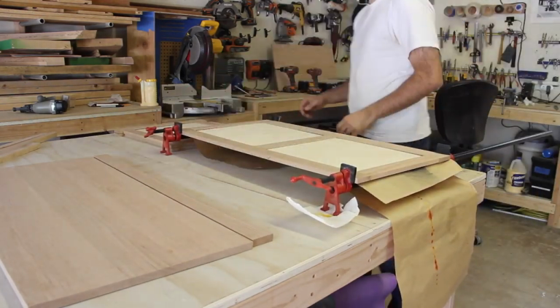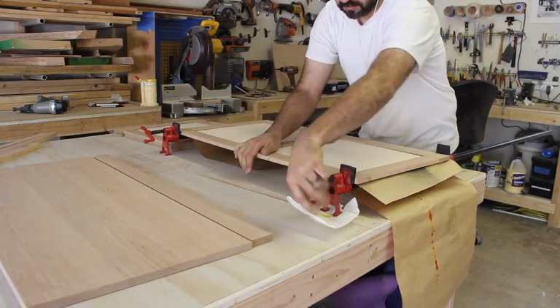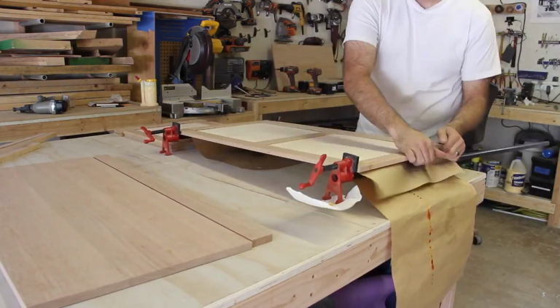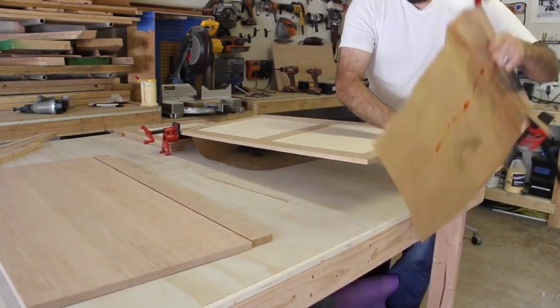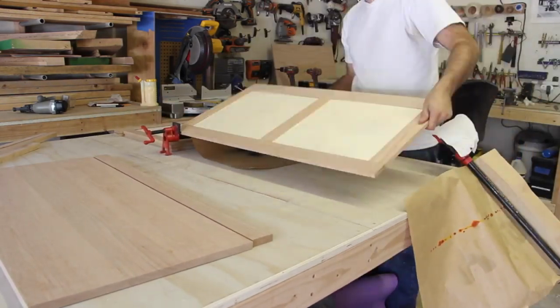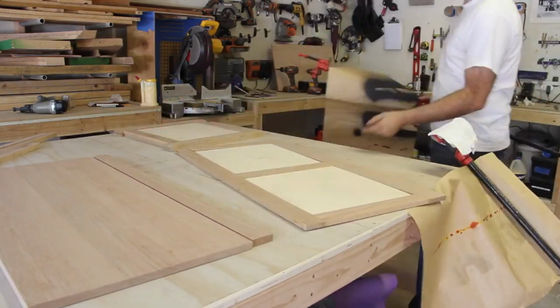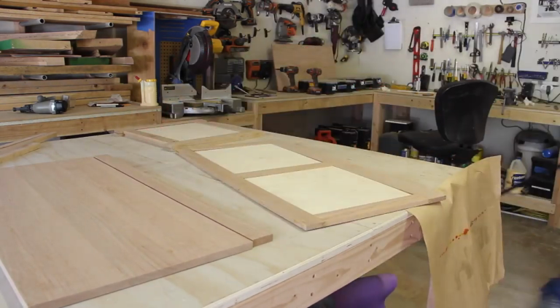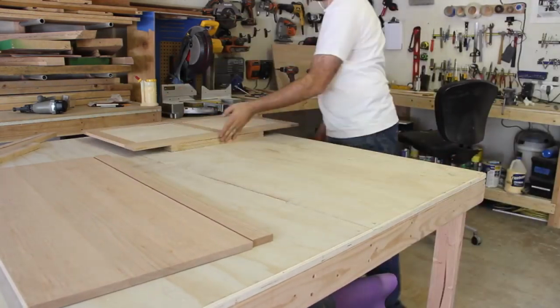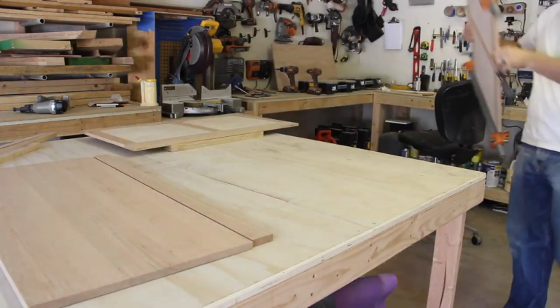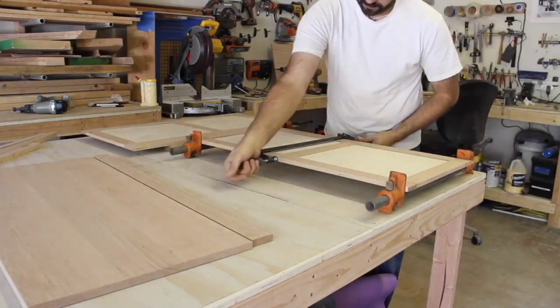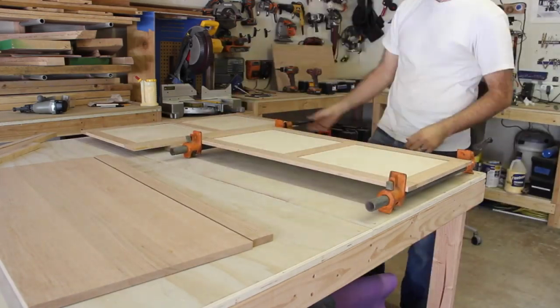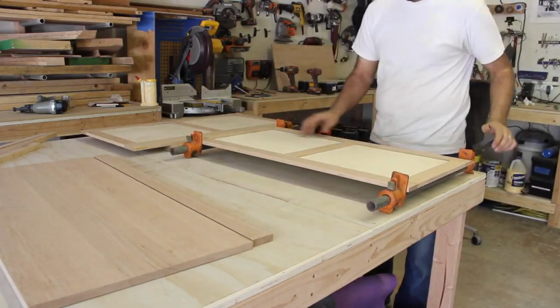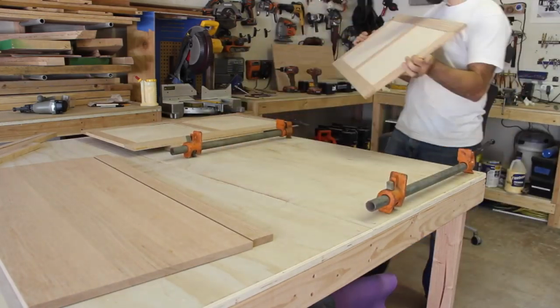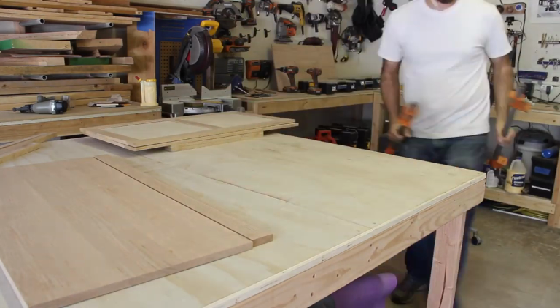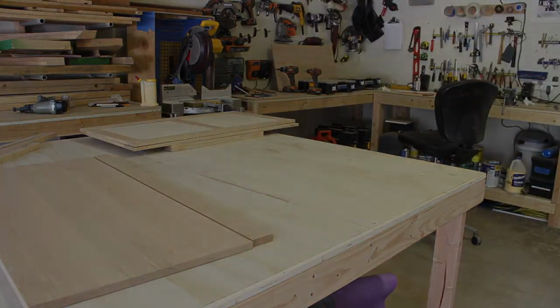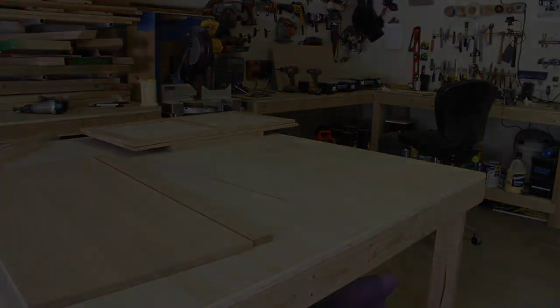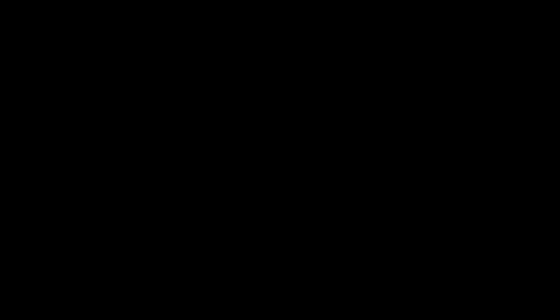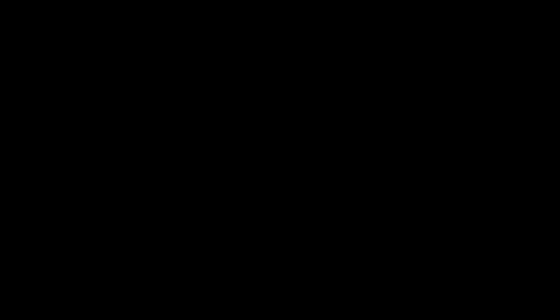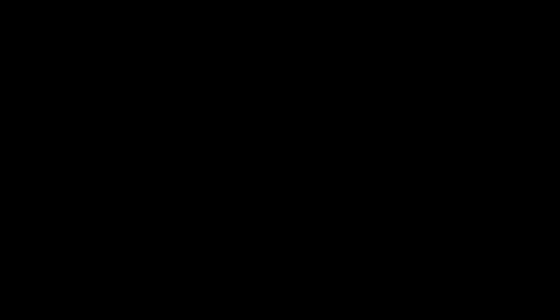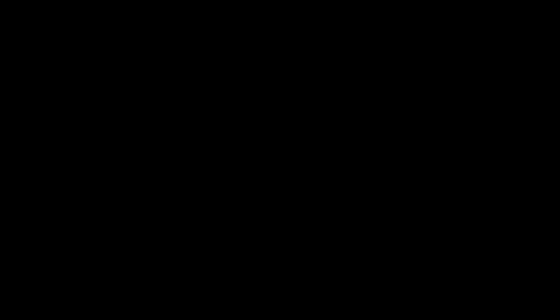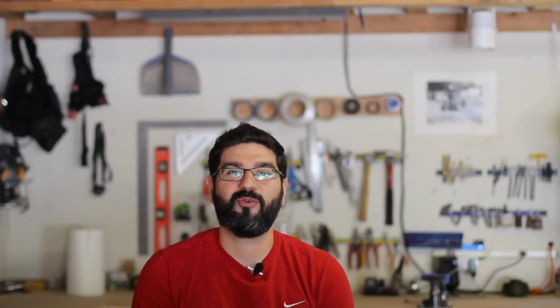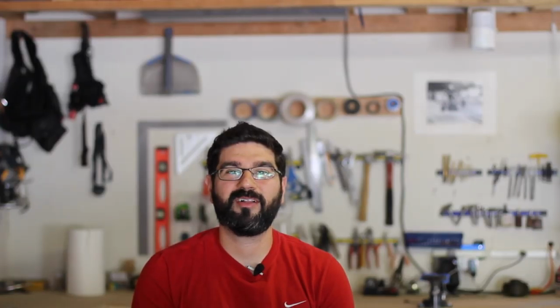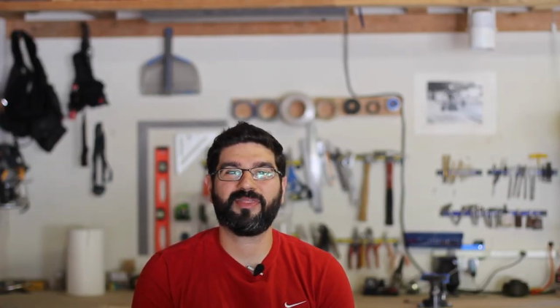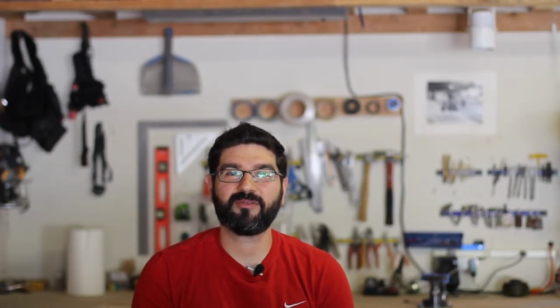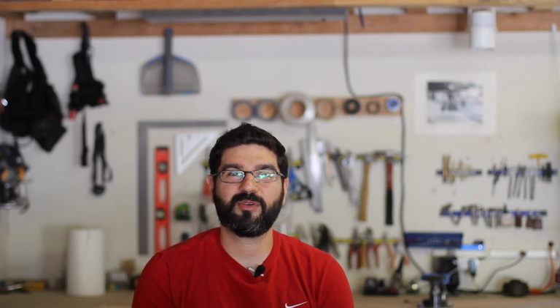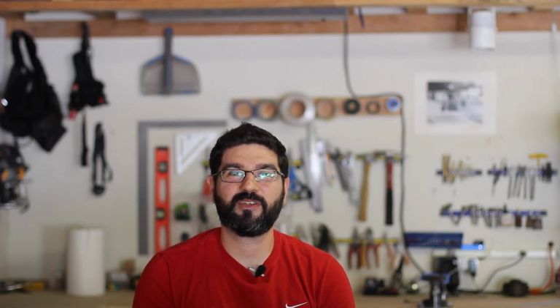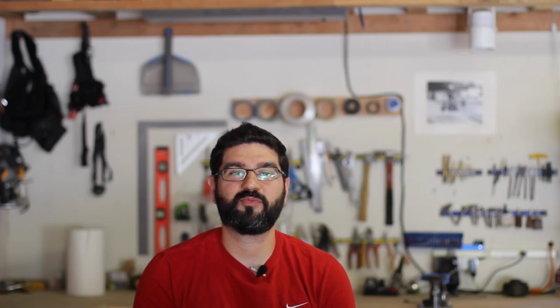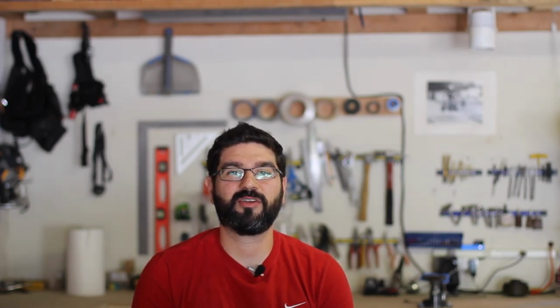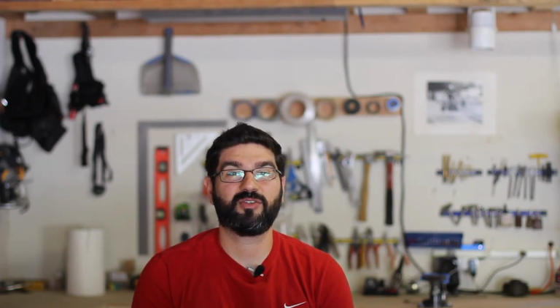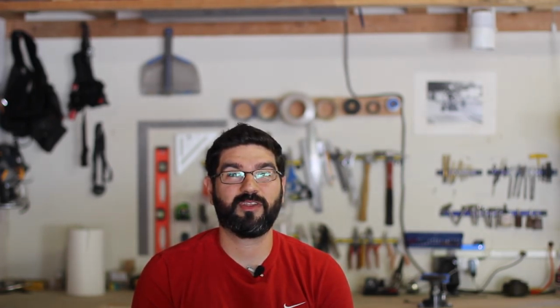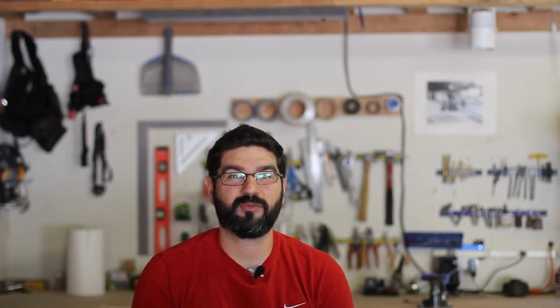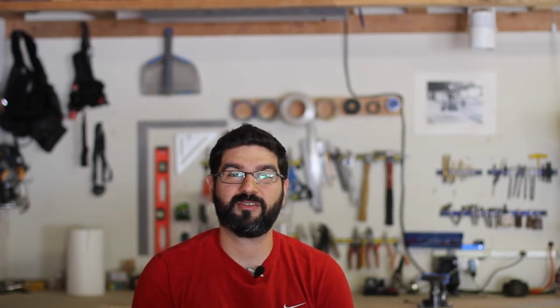Now I moved on to the smaller side panels. These were much easier since there was only one sheet of plywood and no center stile. I let the glue dry for a few hours and then began pulling everything out of the clamps.